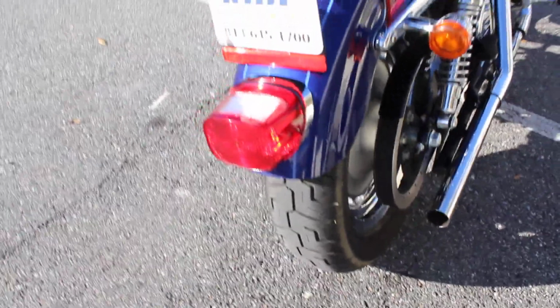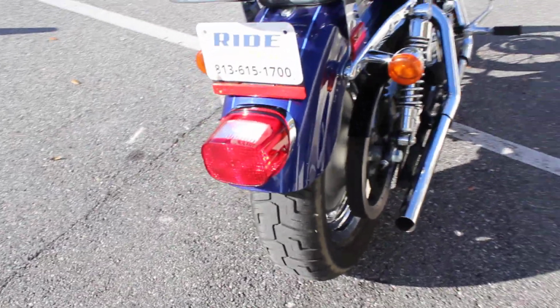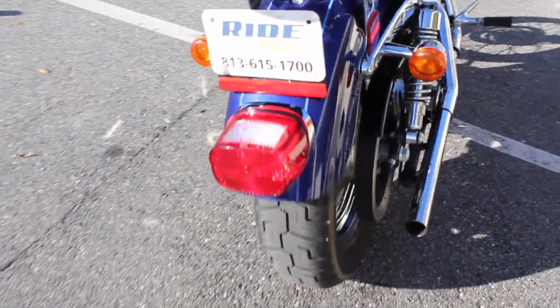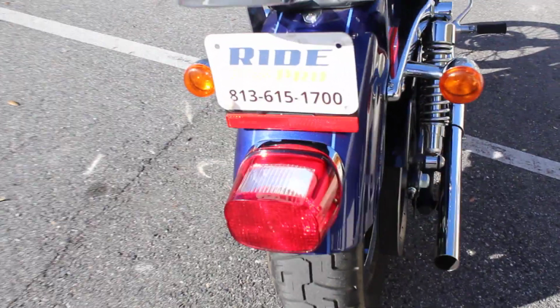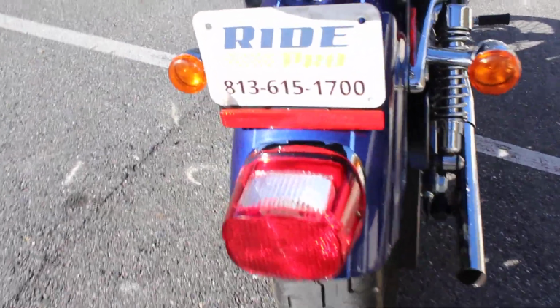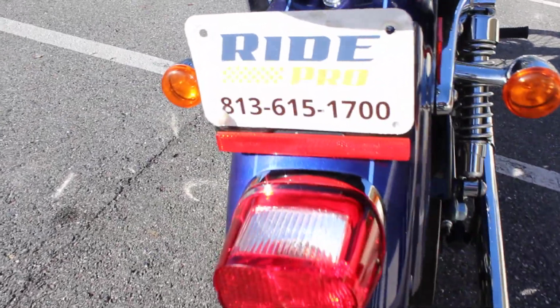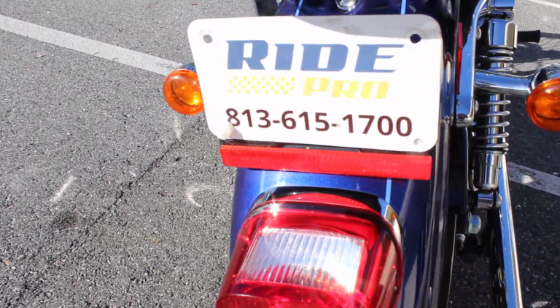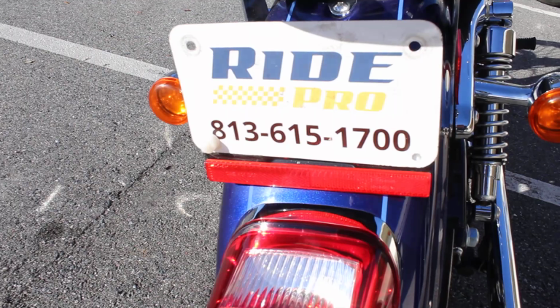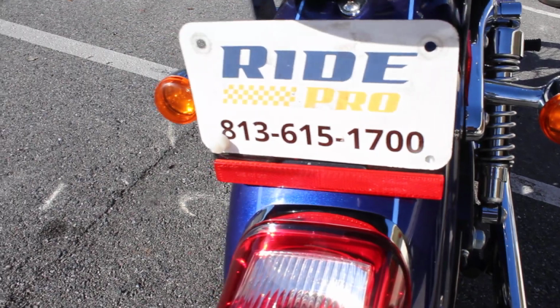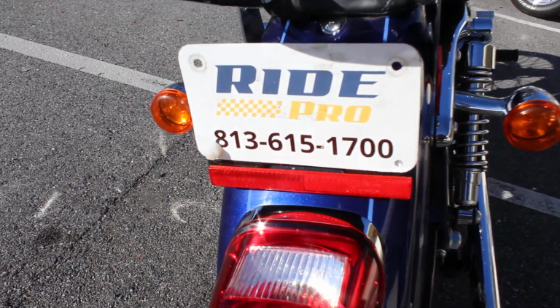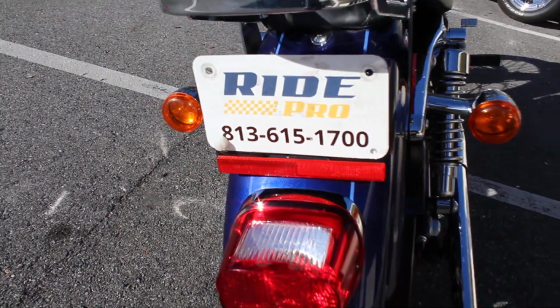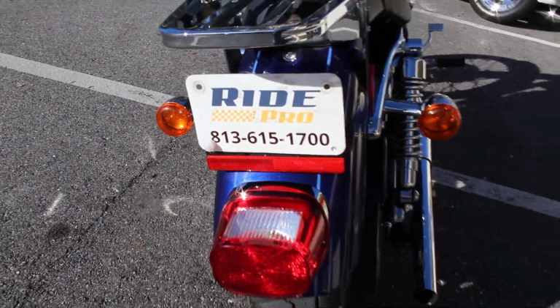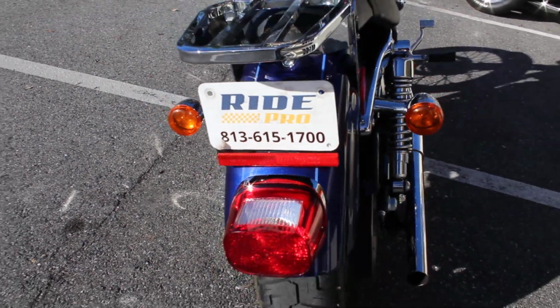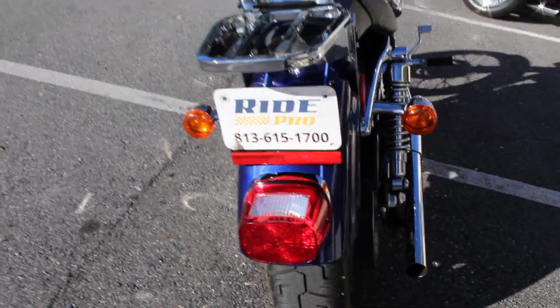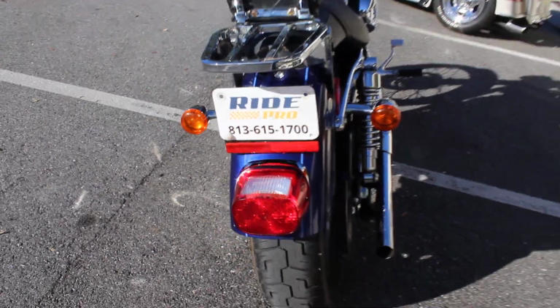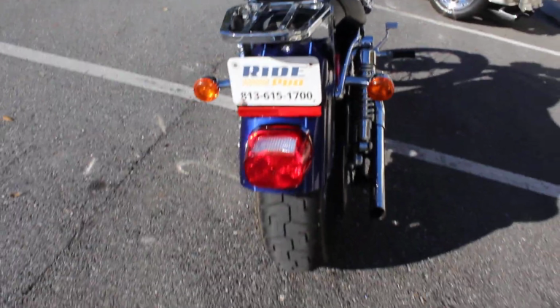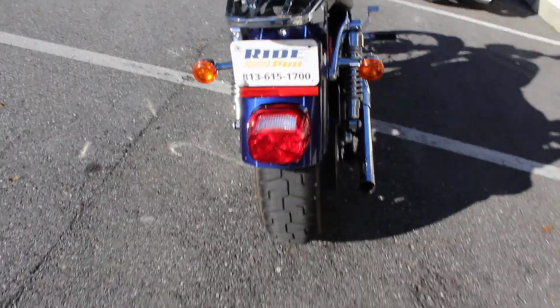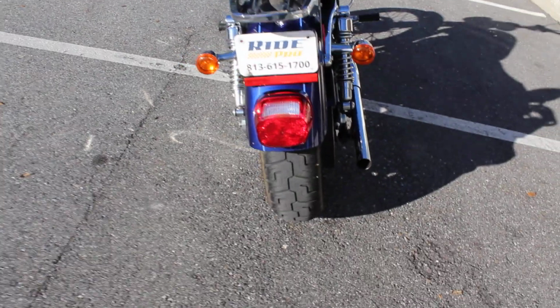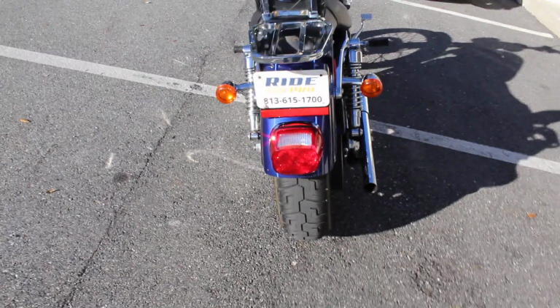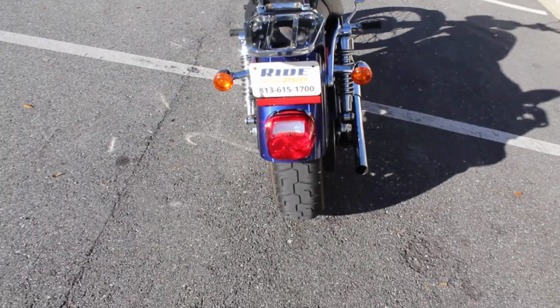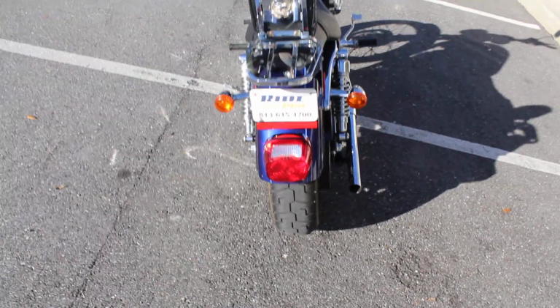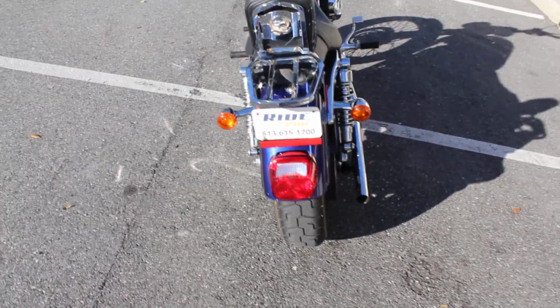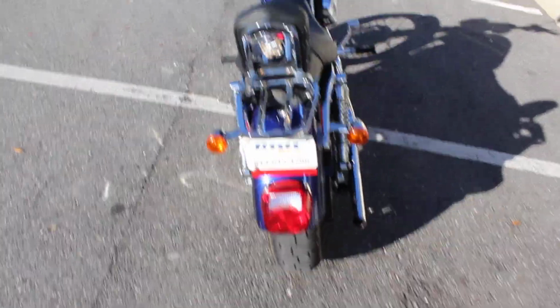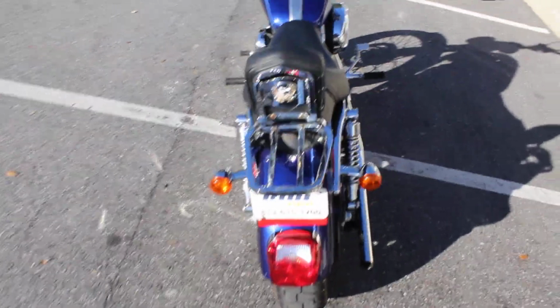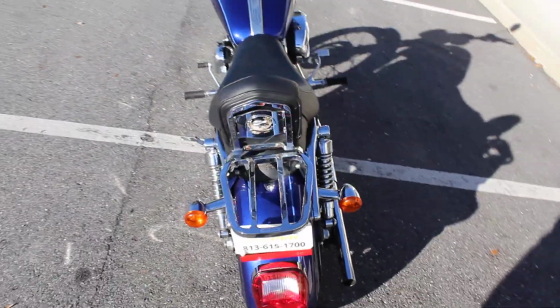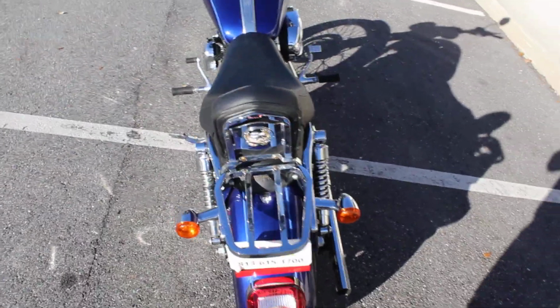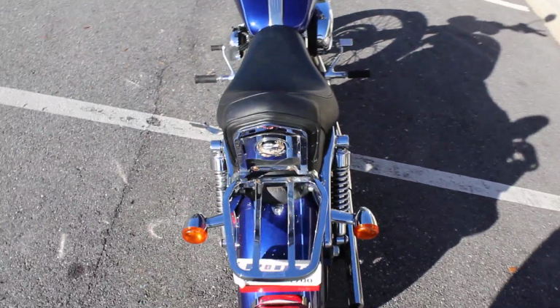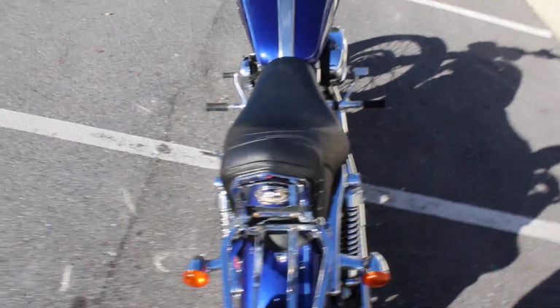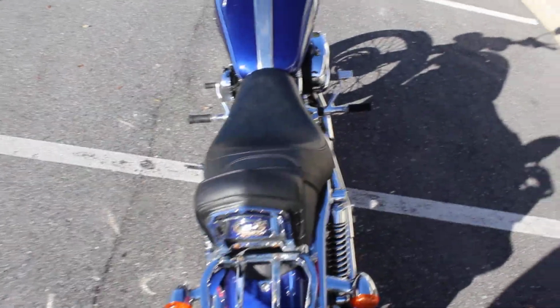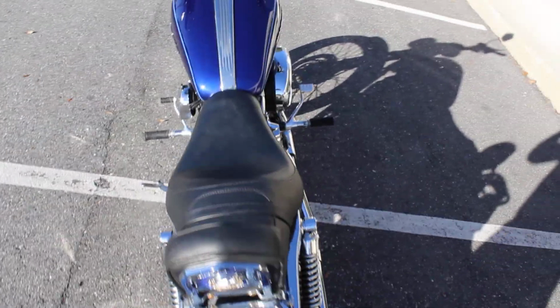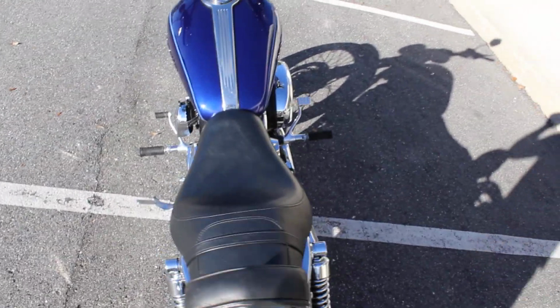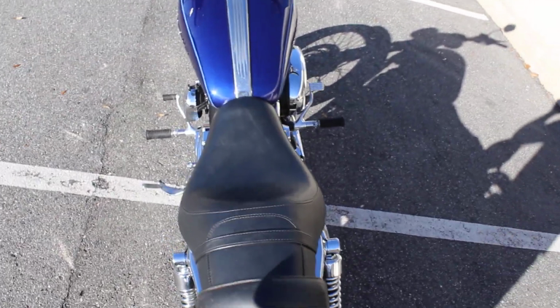If you would like to know more about this bike, you can check out the listing at our website www.myridepro.com. You can give us a call at 813-615-1700. Put a leg of drag to see bar on there.